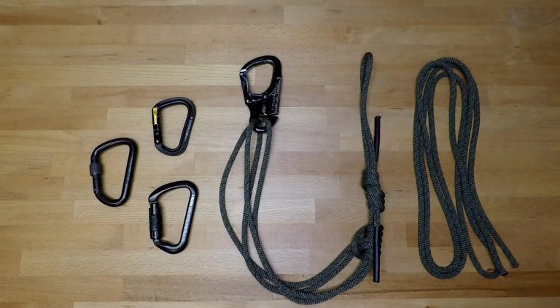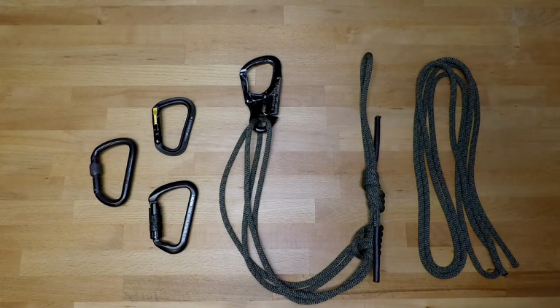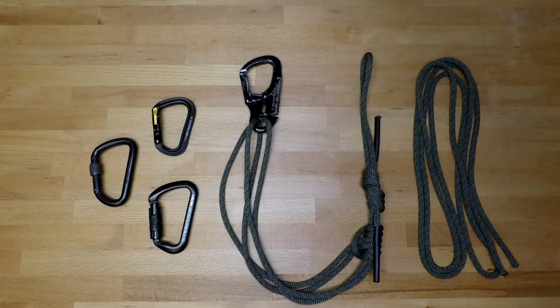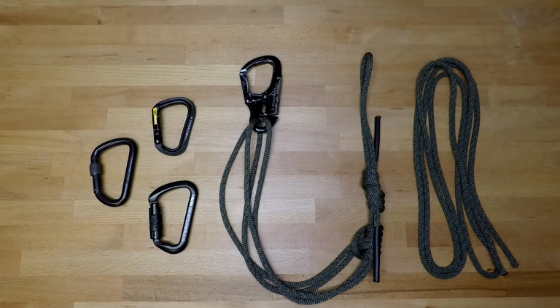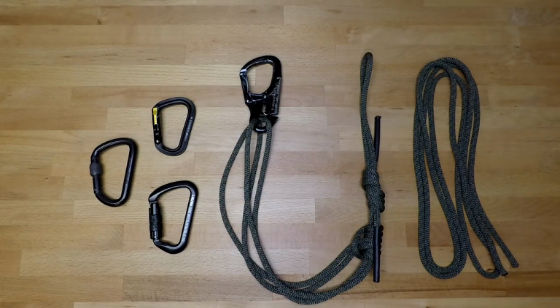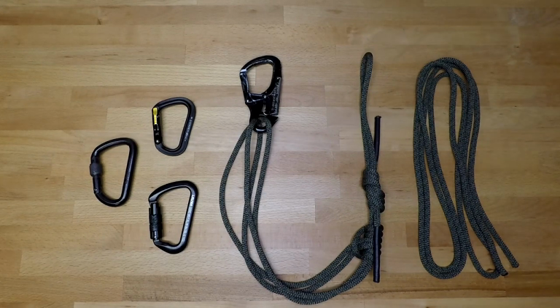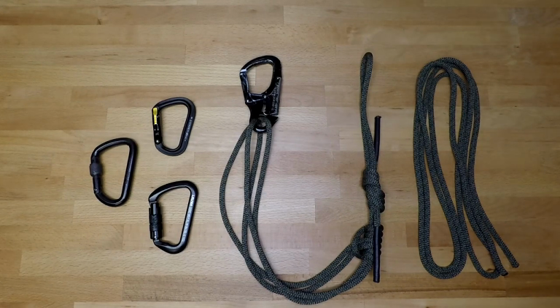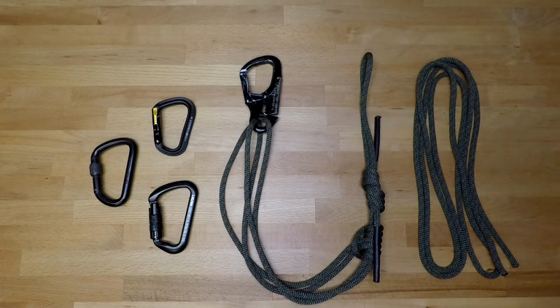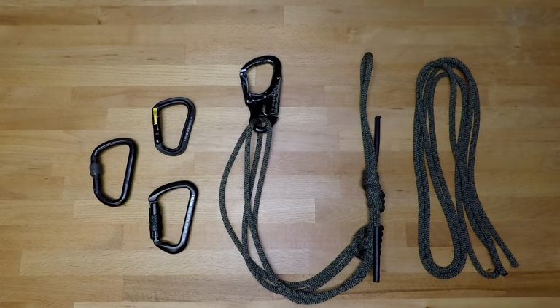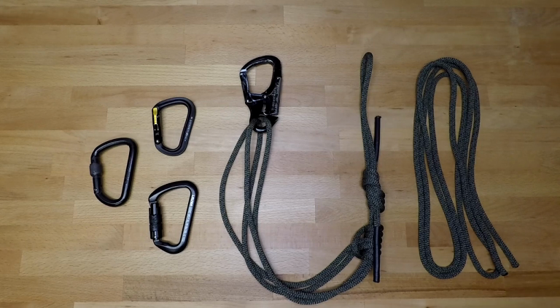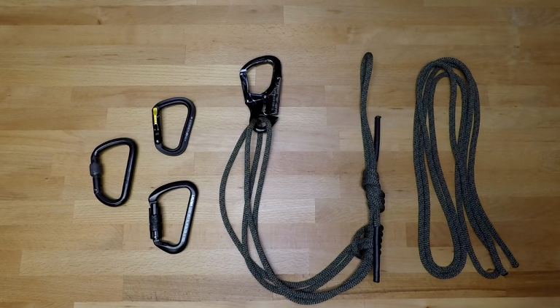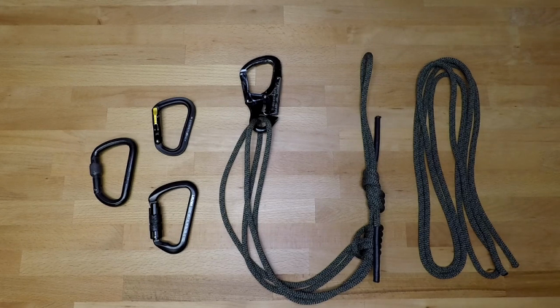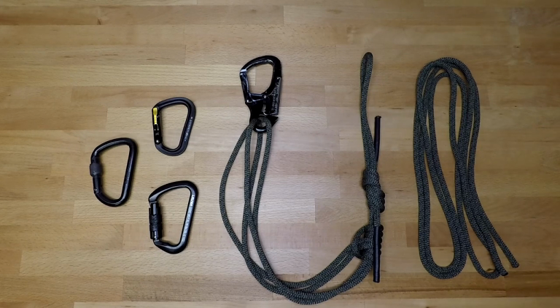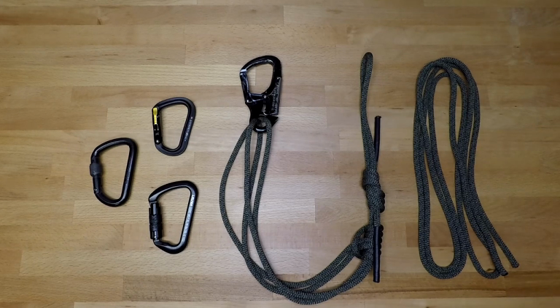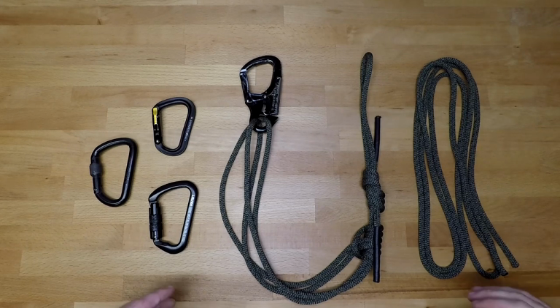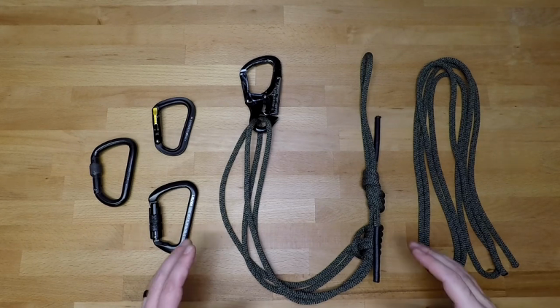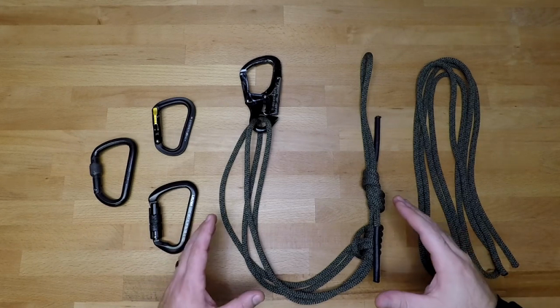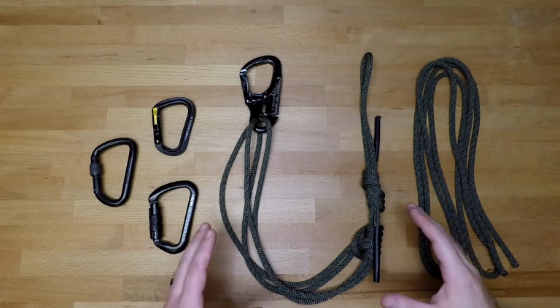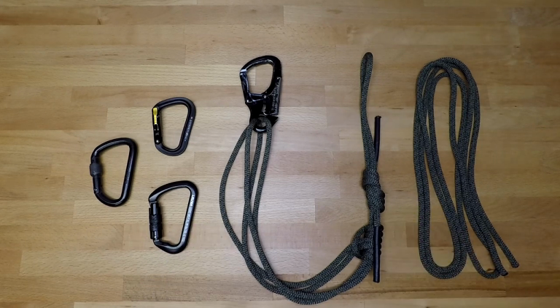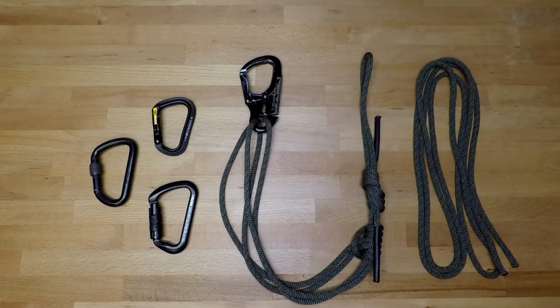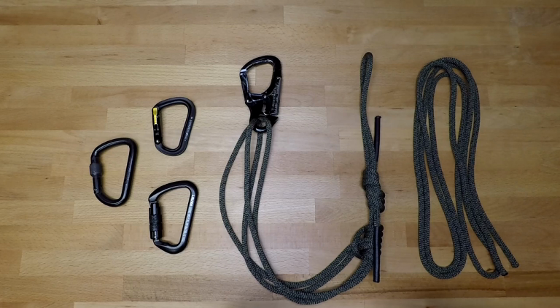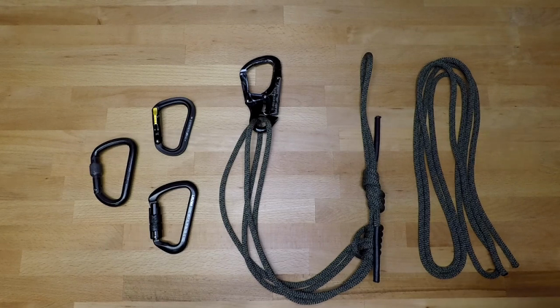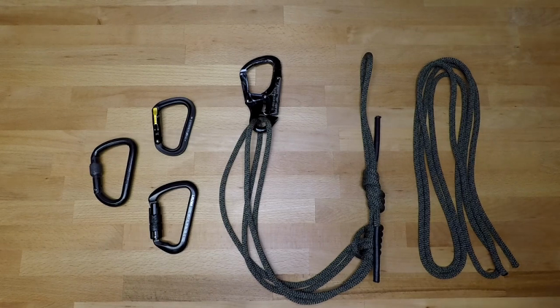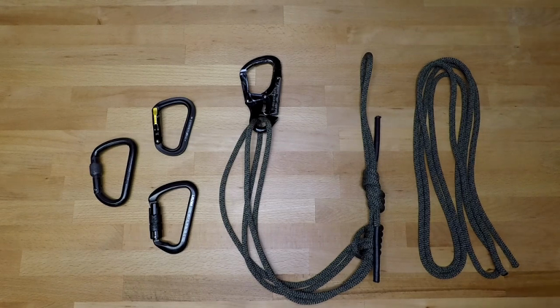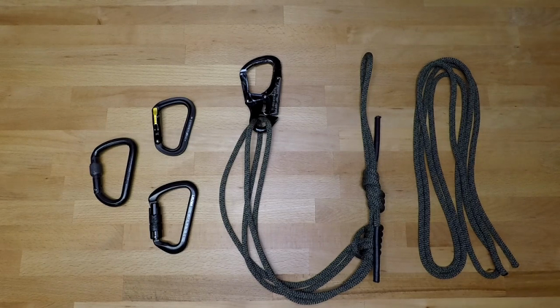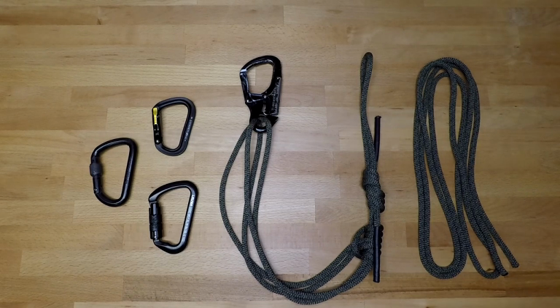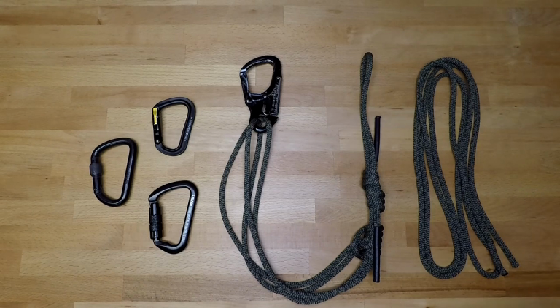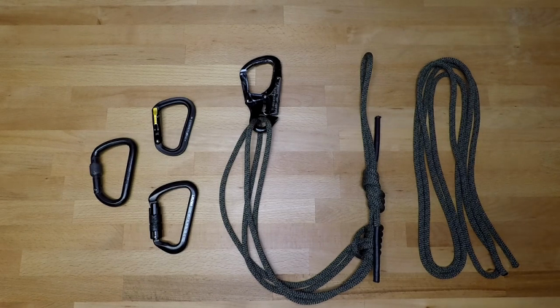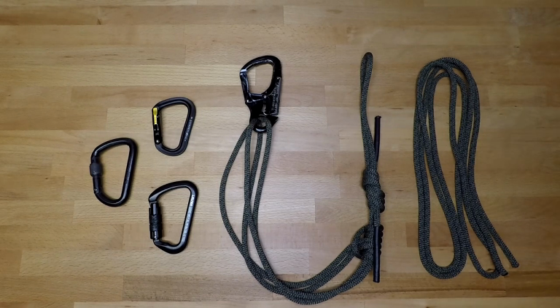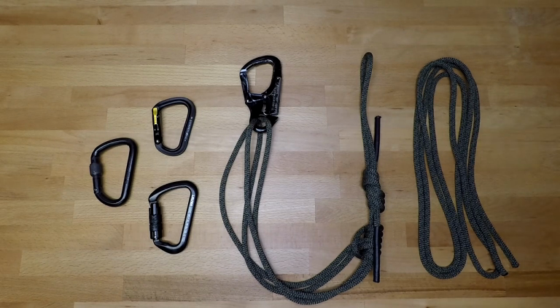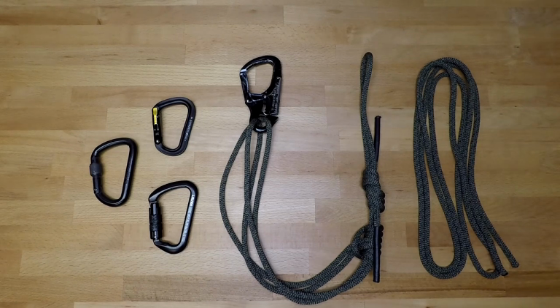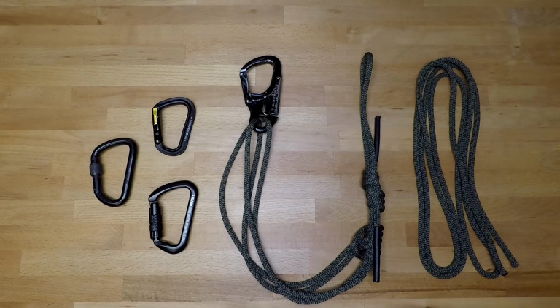Welcome back to another money-saving gear hack and how-to. In this video we're going to be going over the setup and configuration of the prusik purcell safety lanyard and drag line.